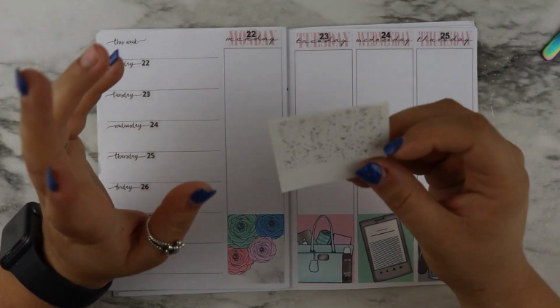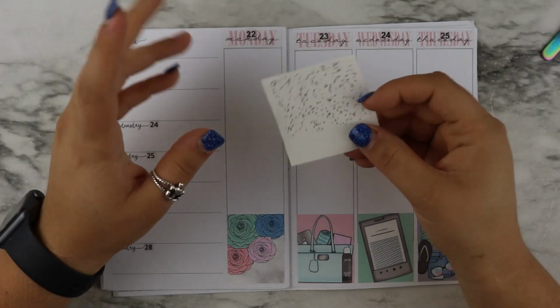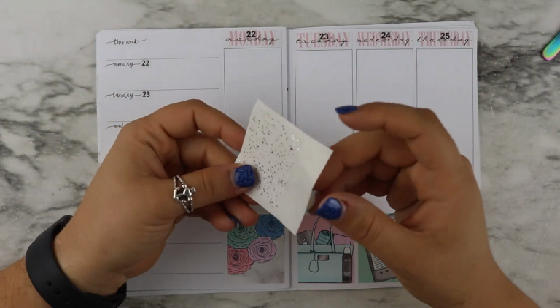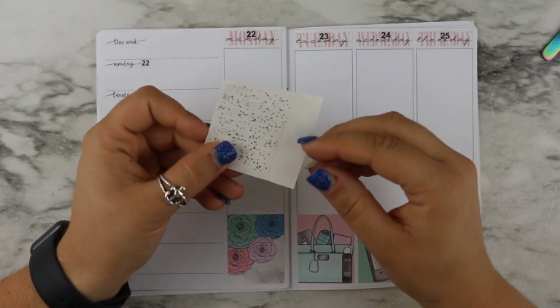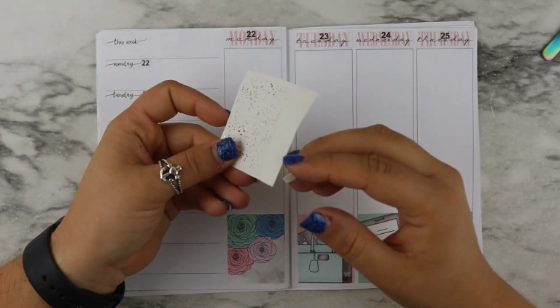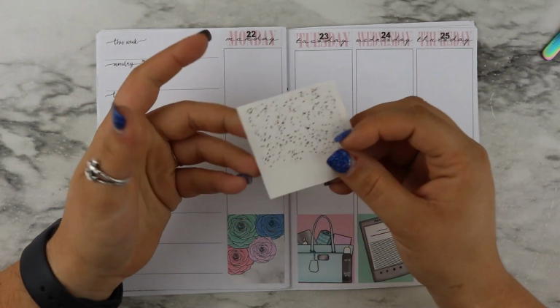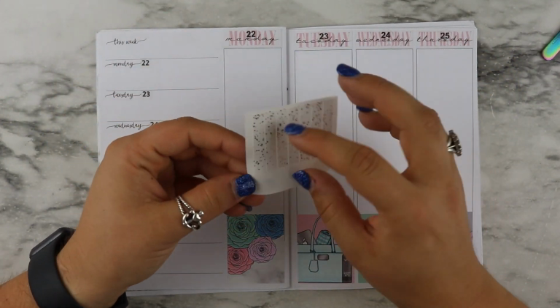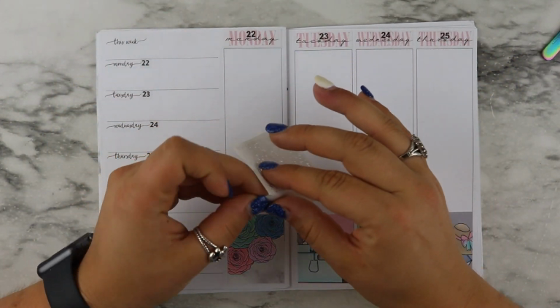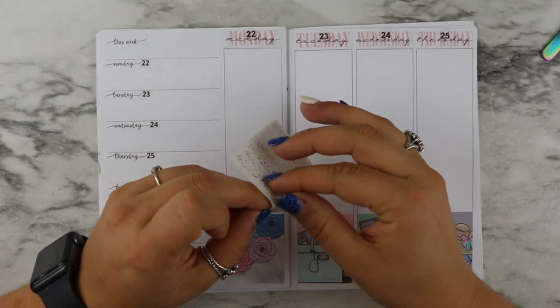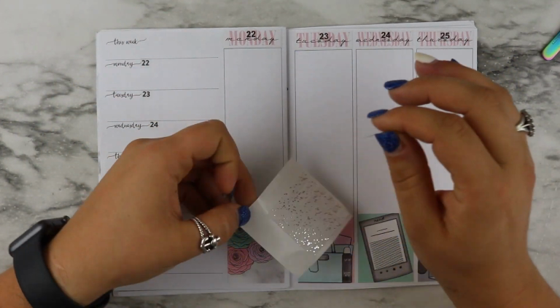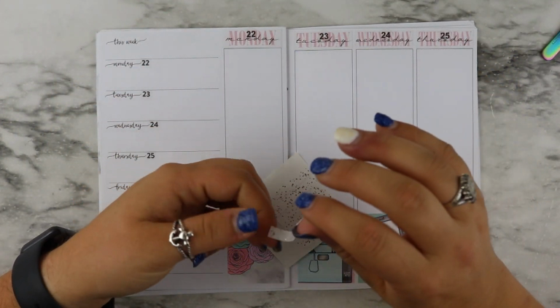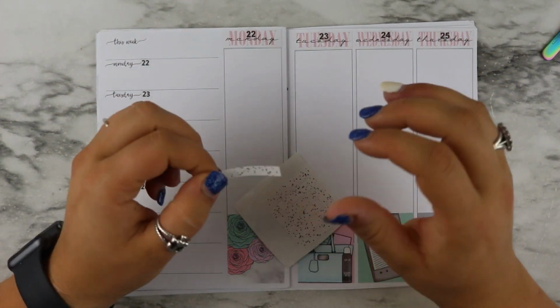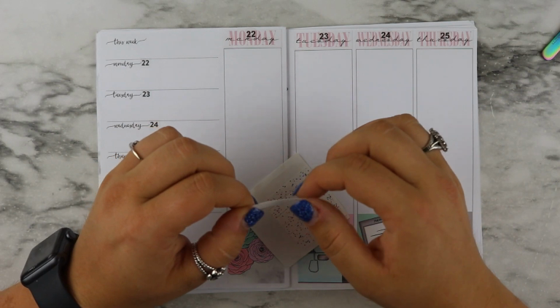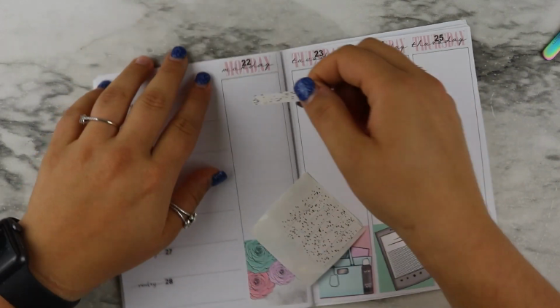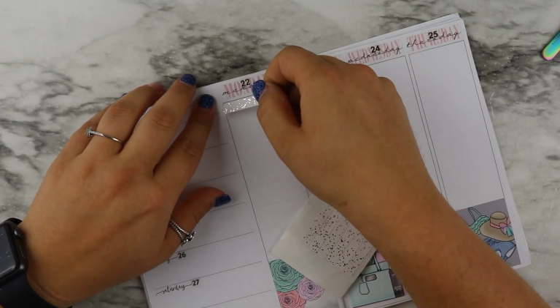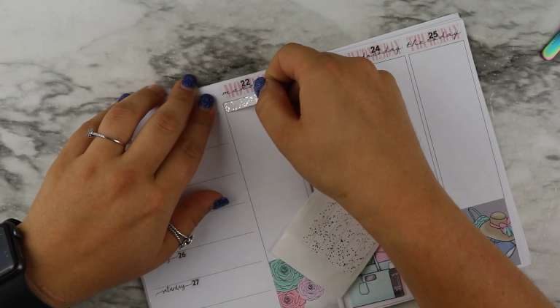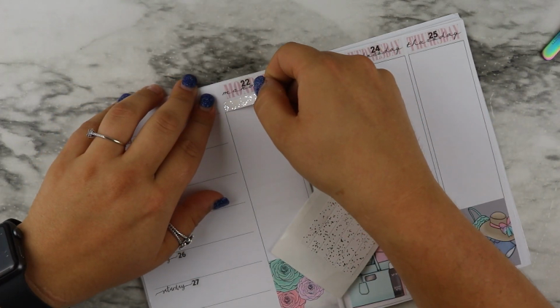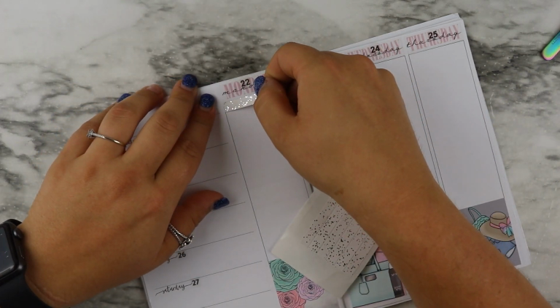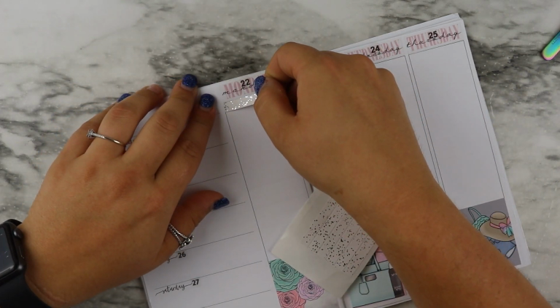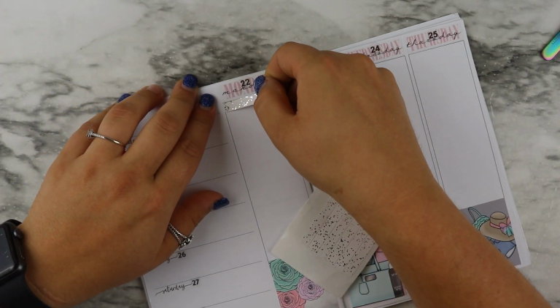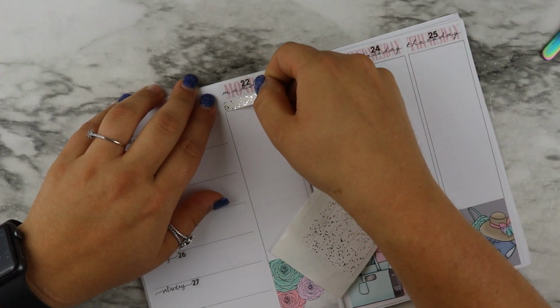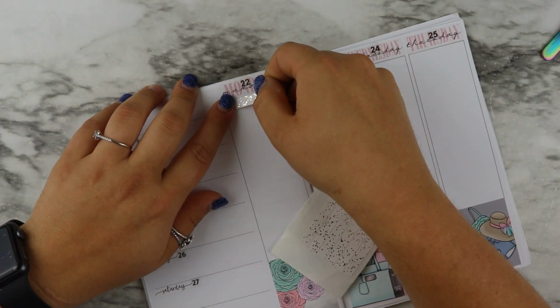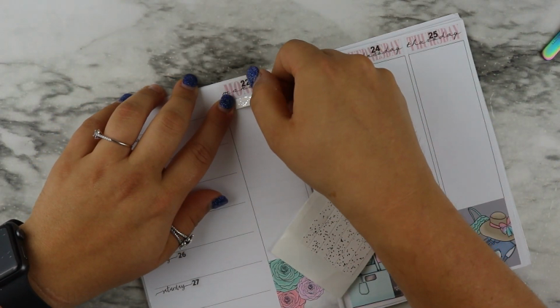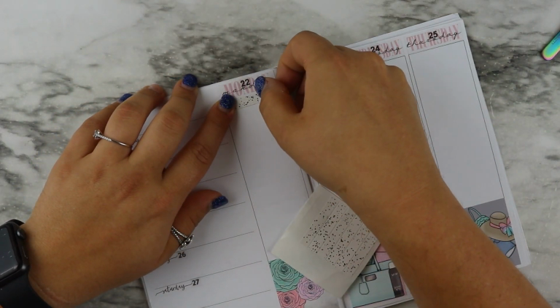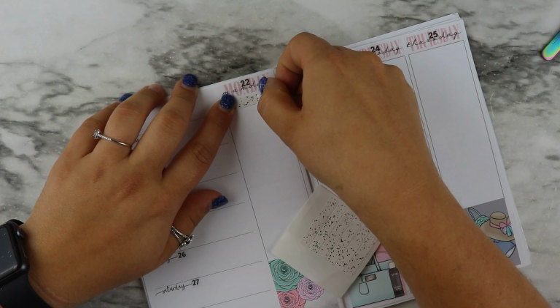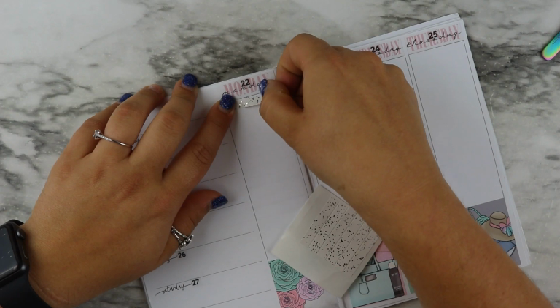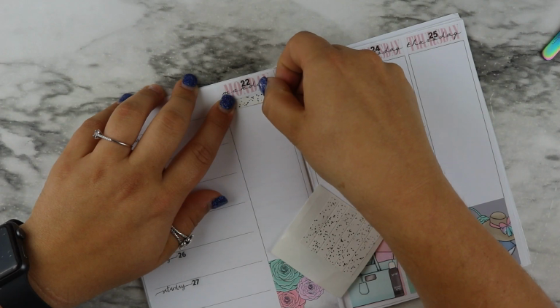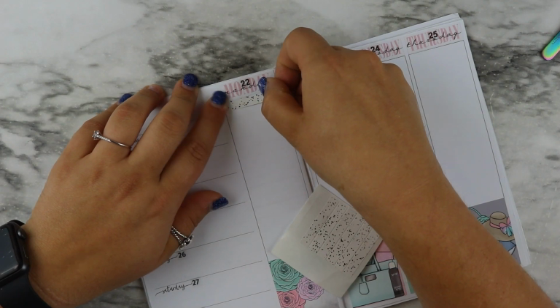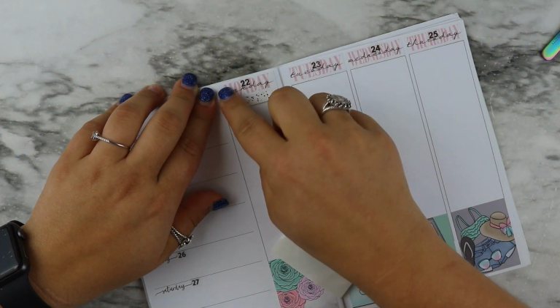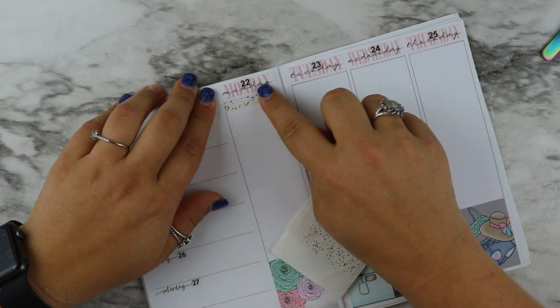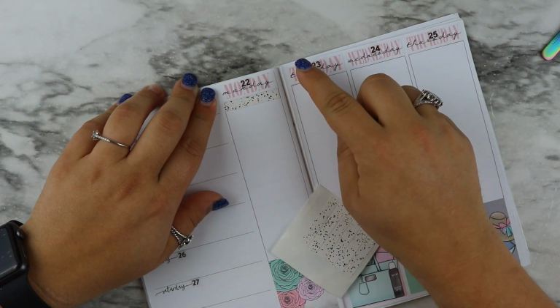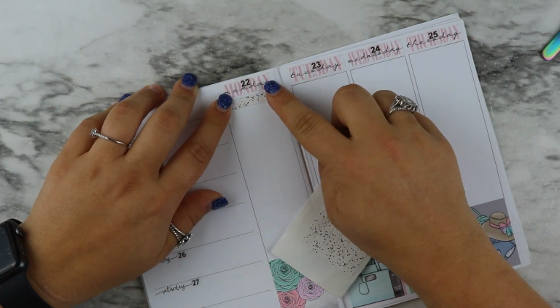Okay y'all, I found these headers — I don't know who they're by, they're just leftovers — so I'm going to use these and then stick down my weekend banner. While I'm doing this I'll talk about what's going on this week.